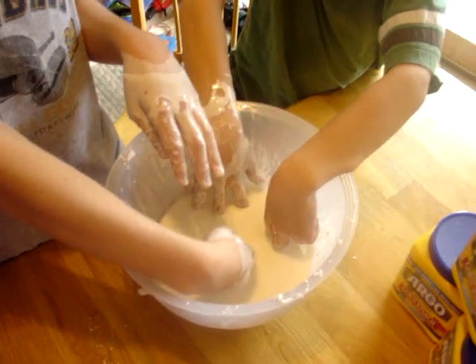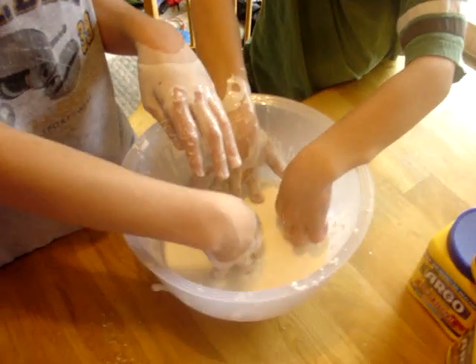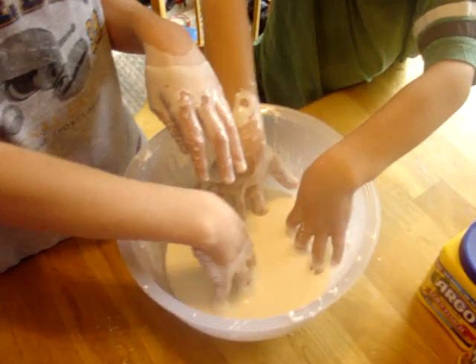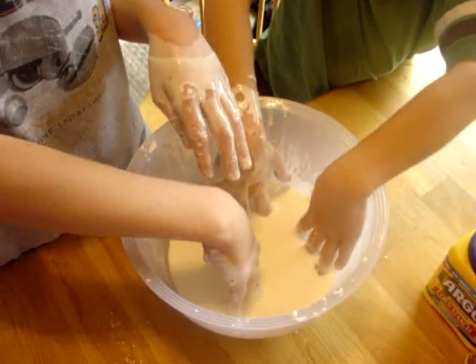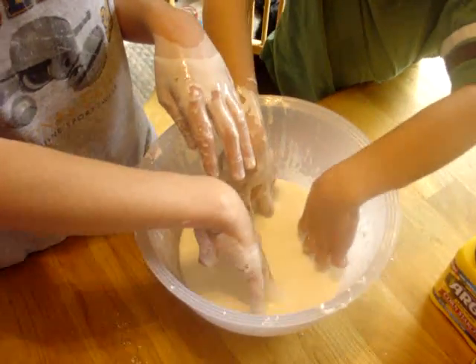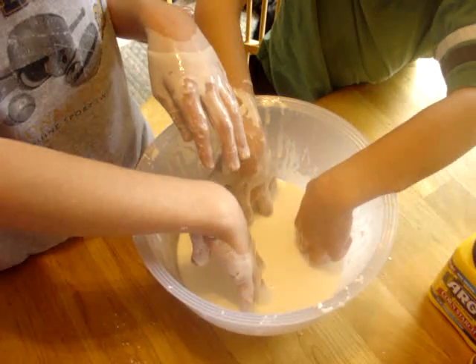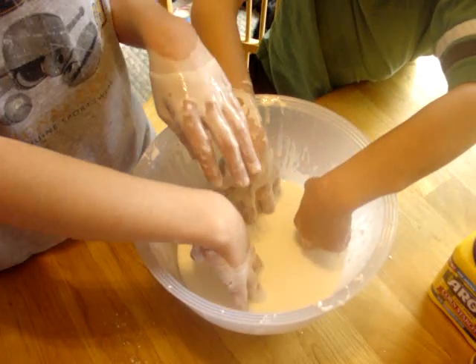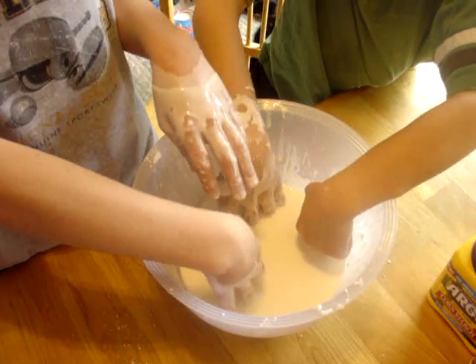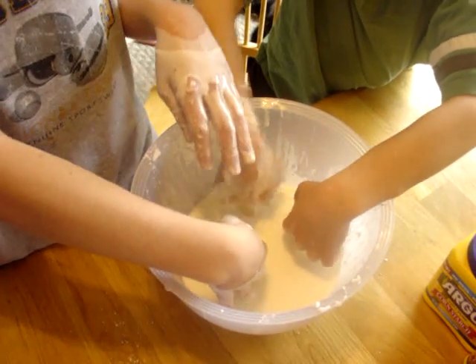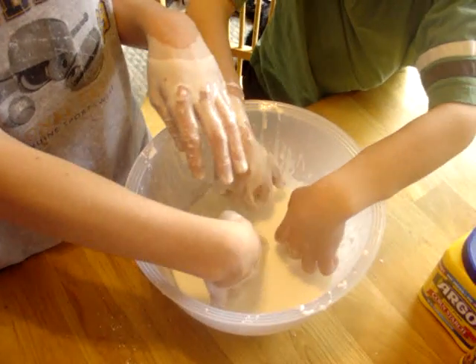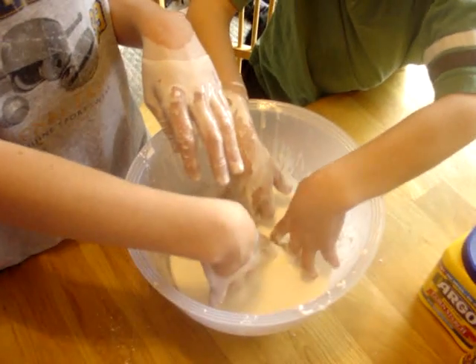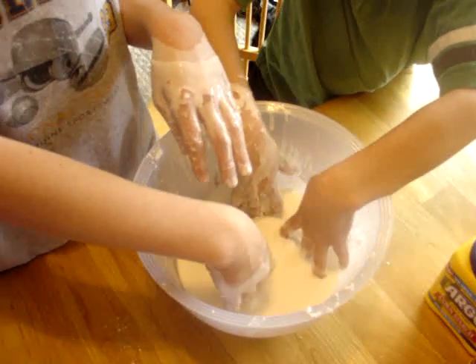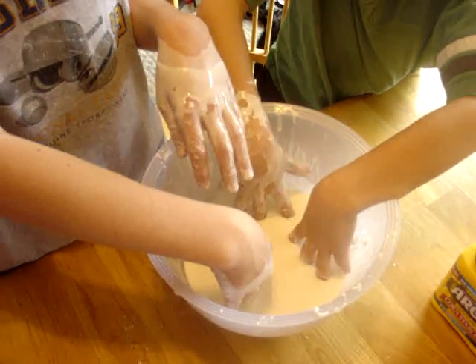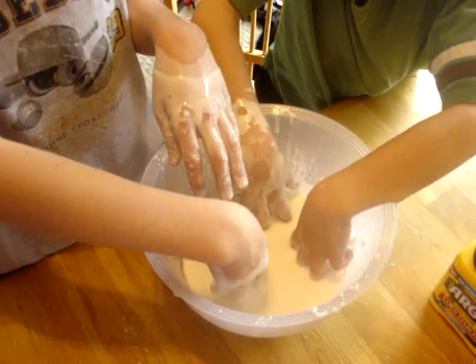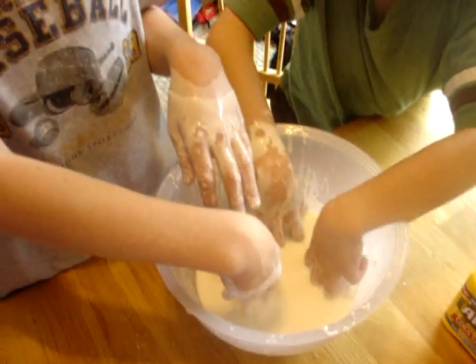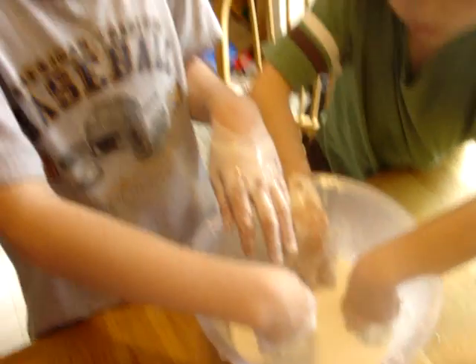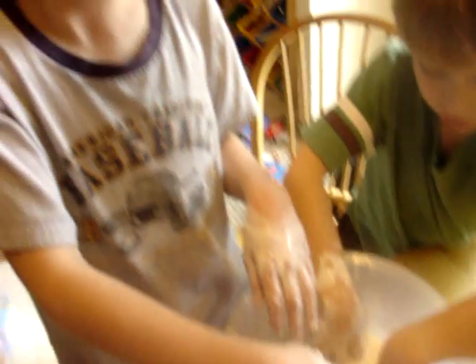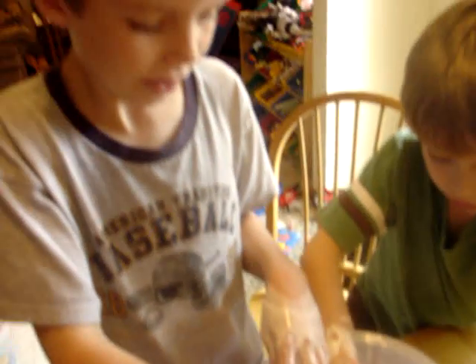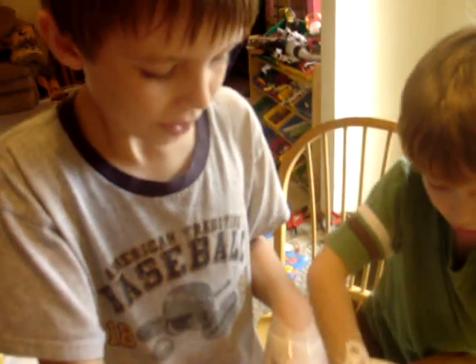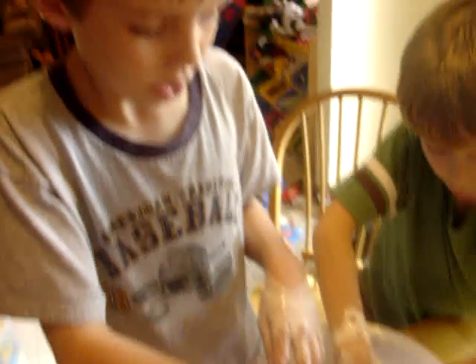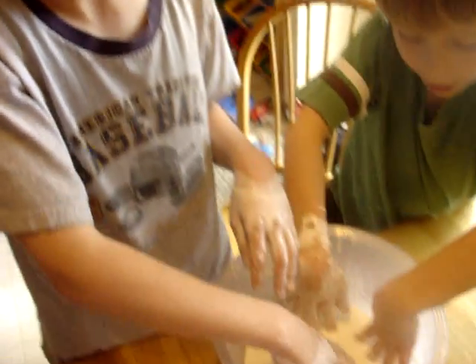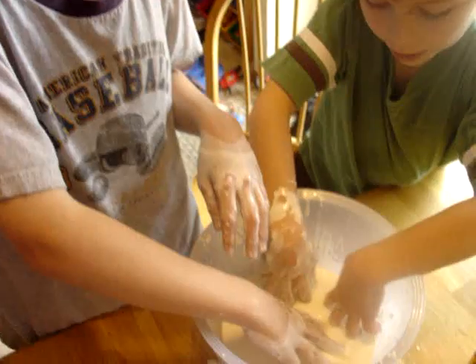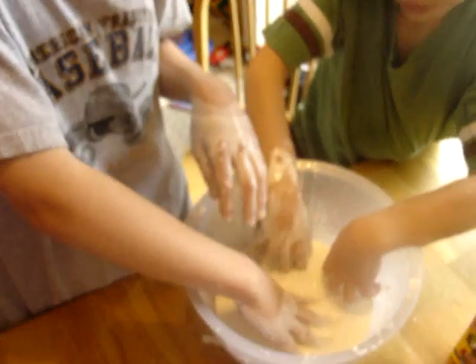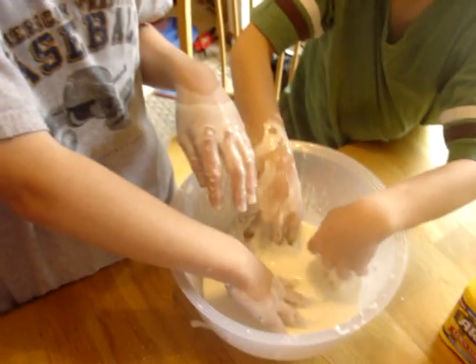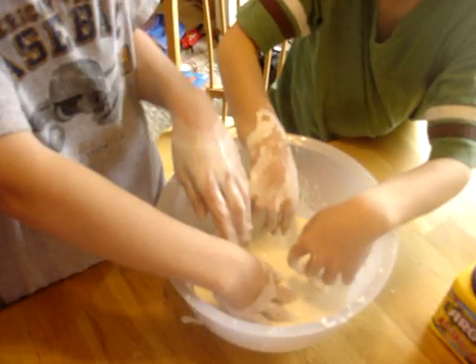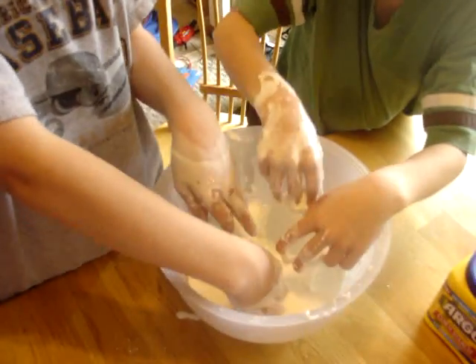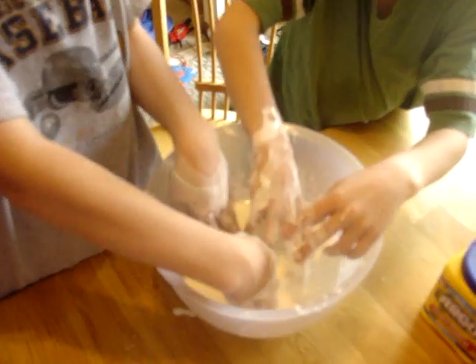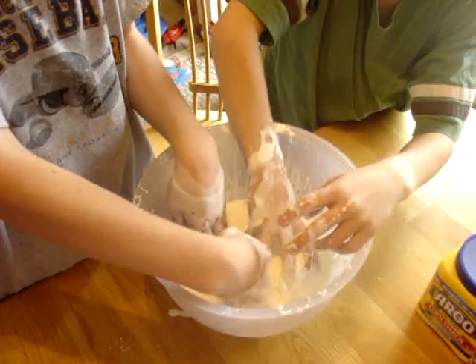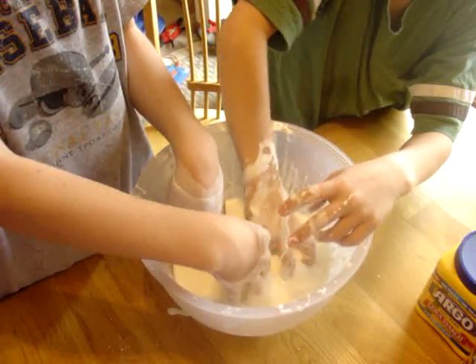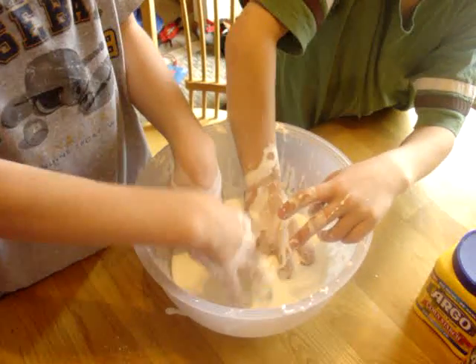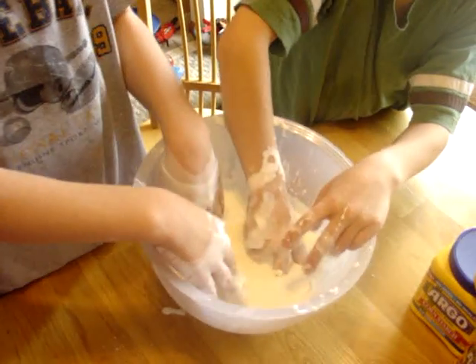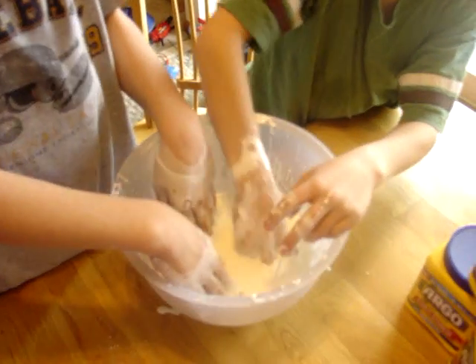And how much cornstarch? One bottle of cornstarch and one and two-thirds of water, I think. Oh, Mom, watch it. Move! Okay, Sawyer, move your hands for just a second. It's all liquidy.